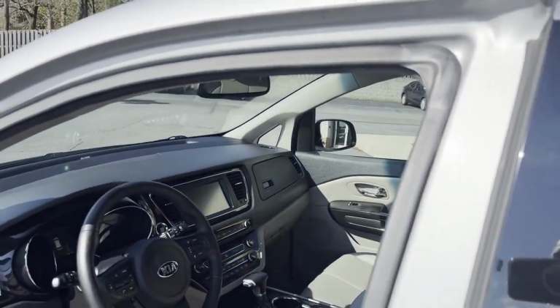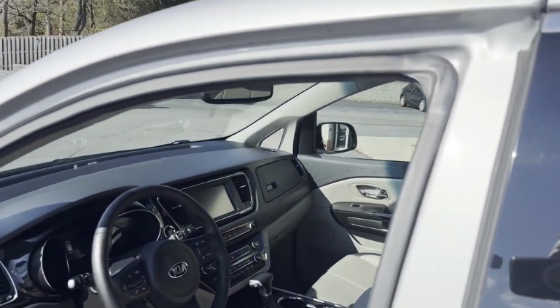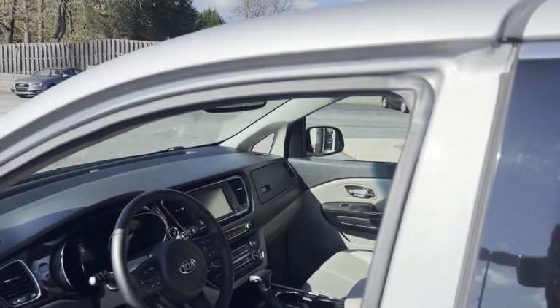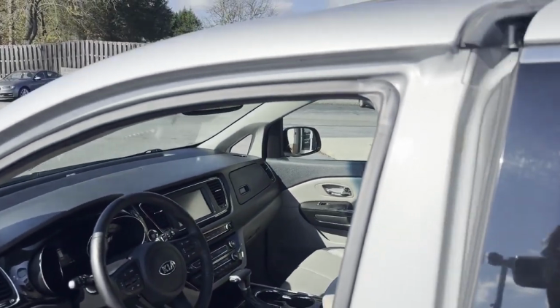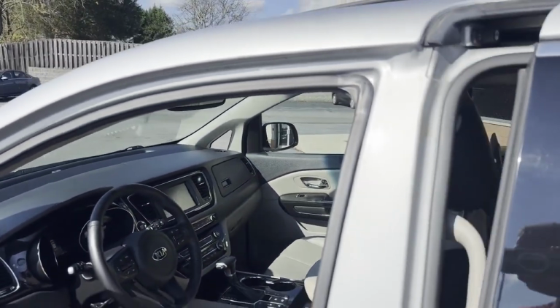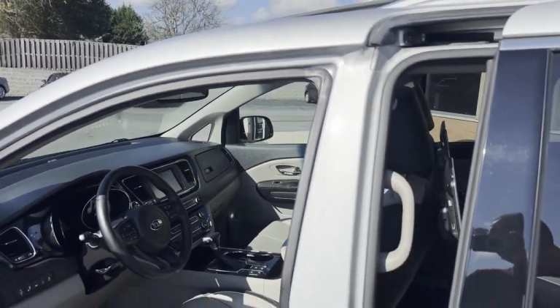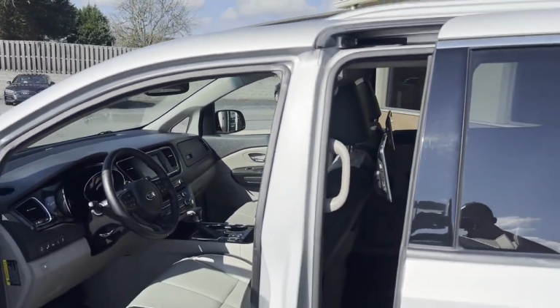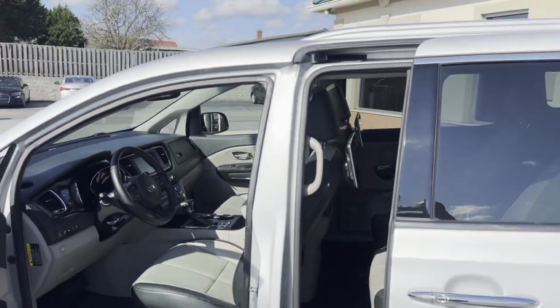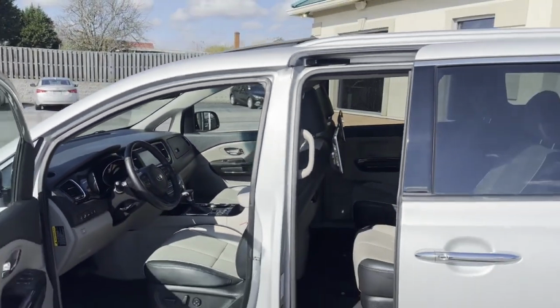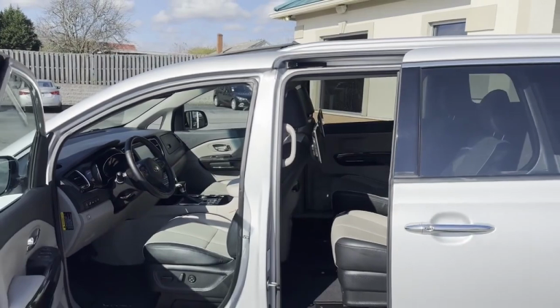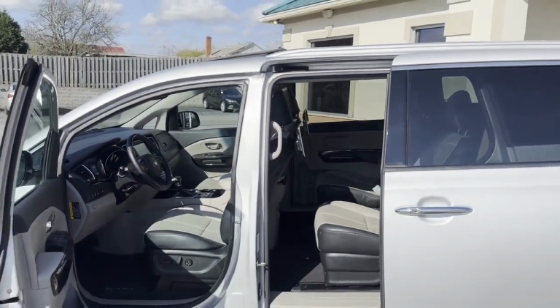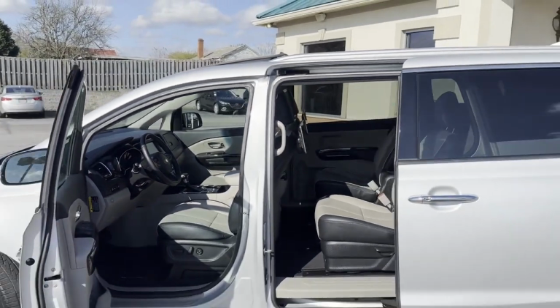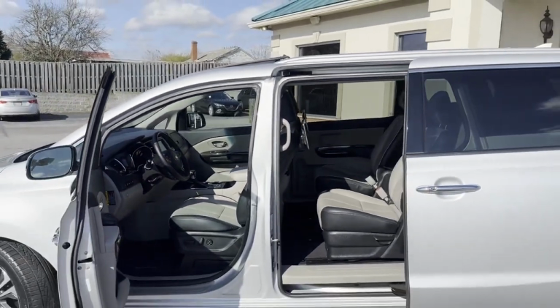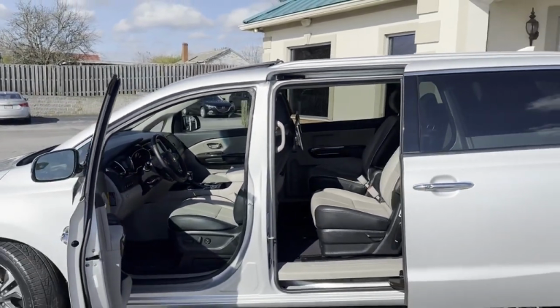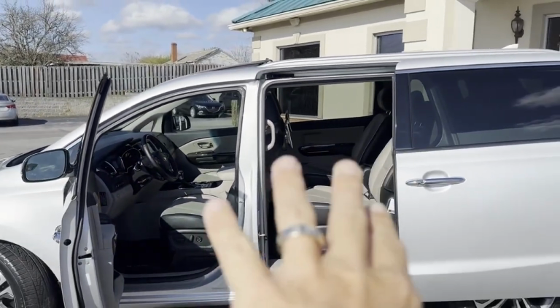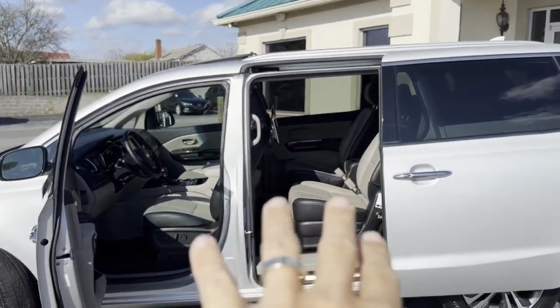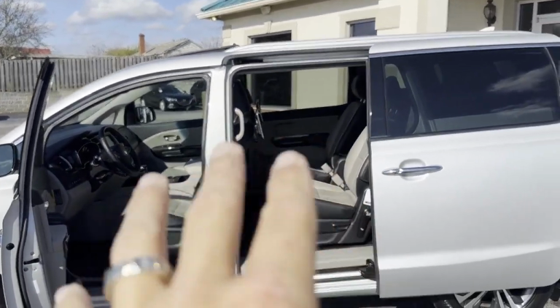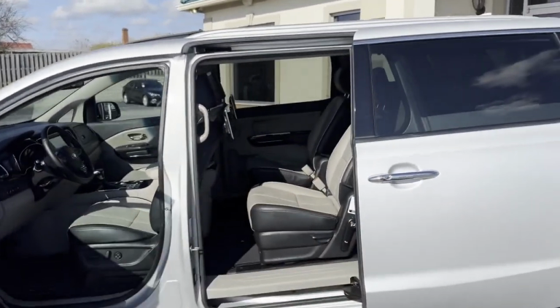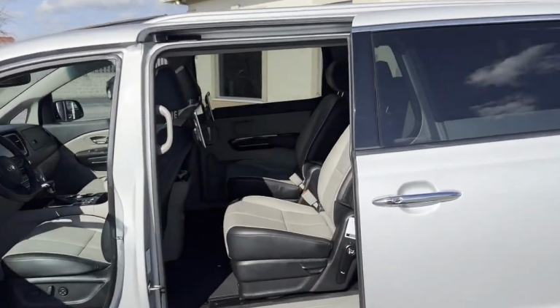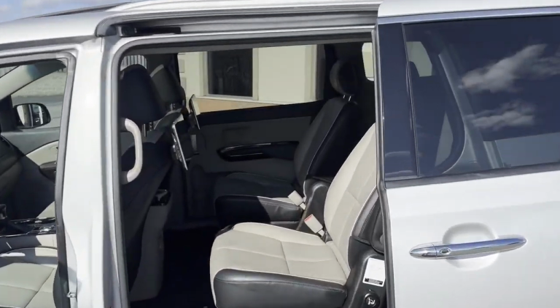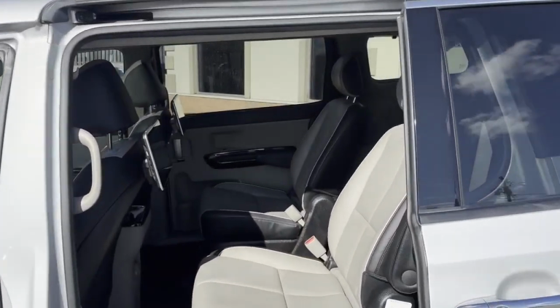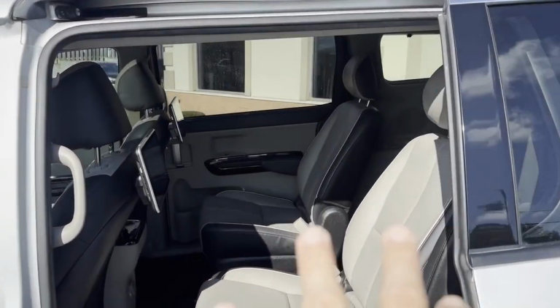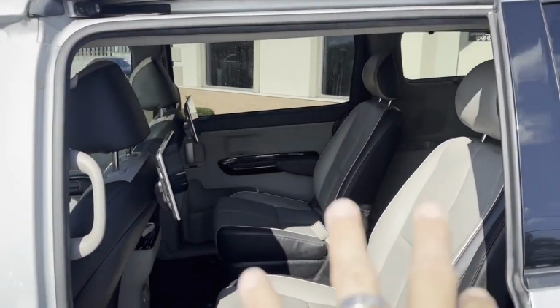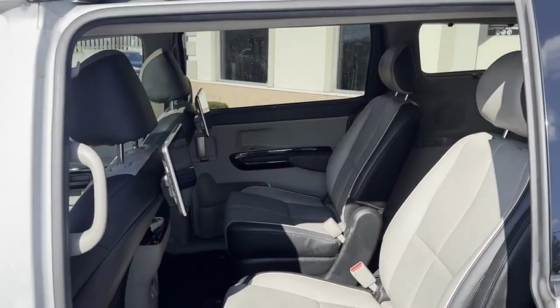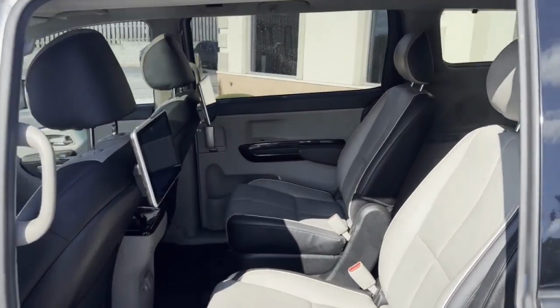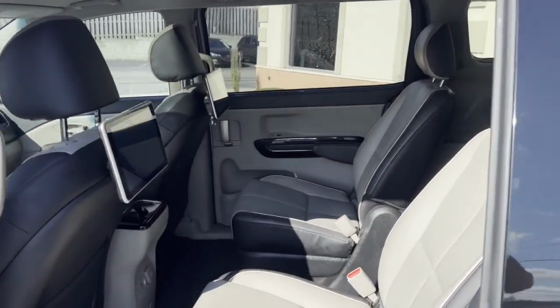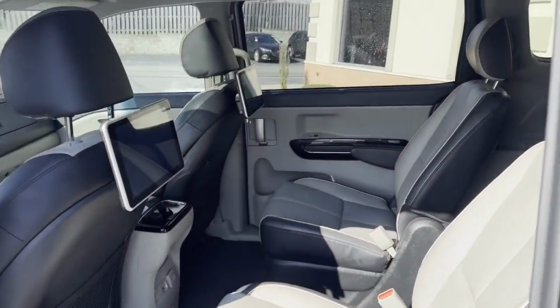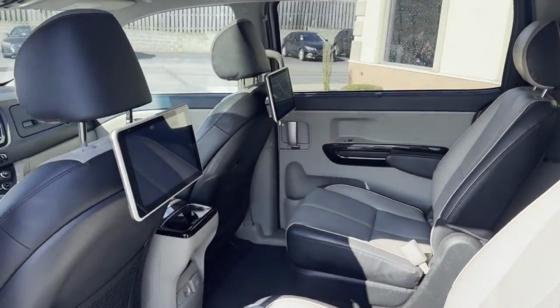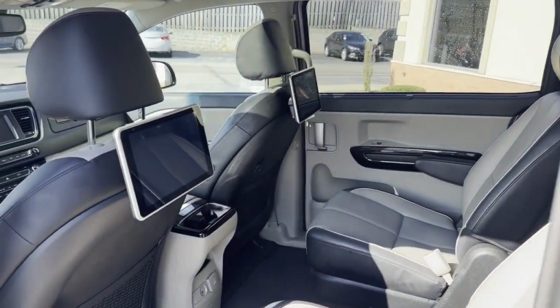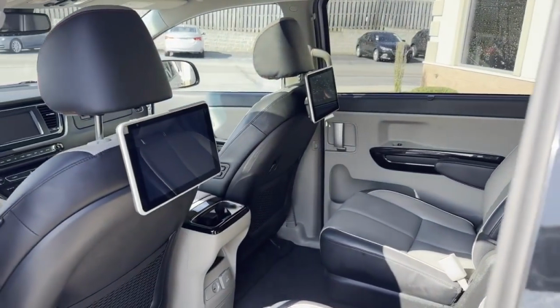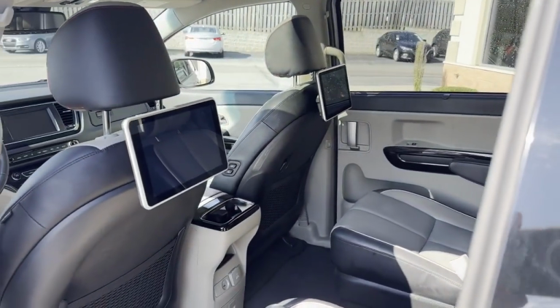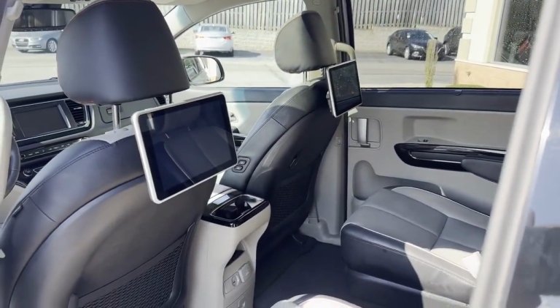Heated seats, cooled seats, Harman Kardon stereo, stow-and-go captain chairs. Yes, these captain chairs will stow and go.